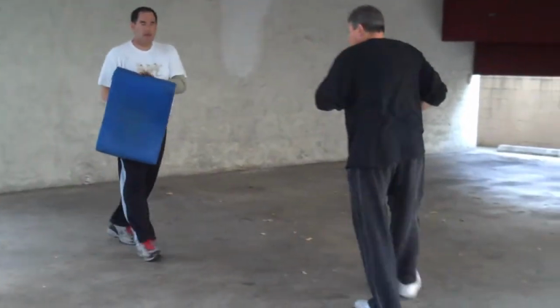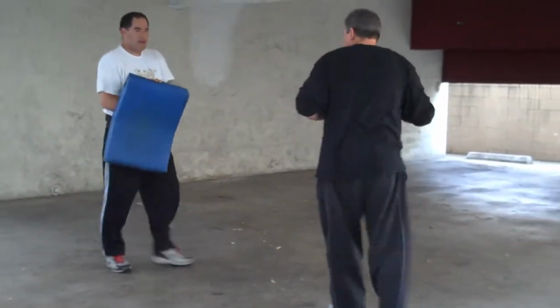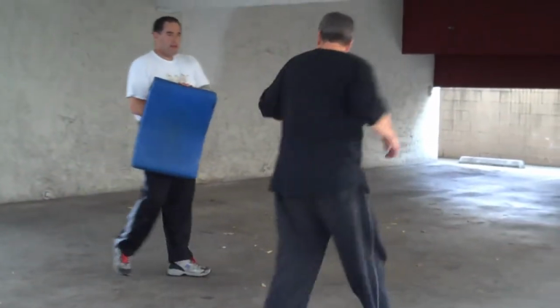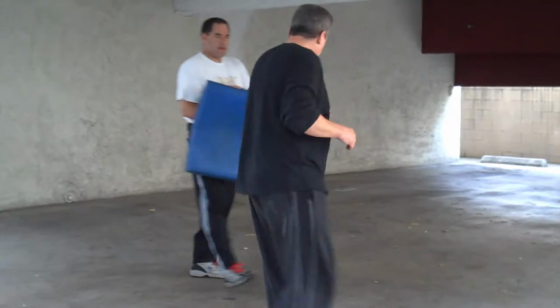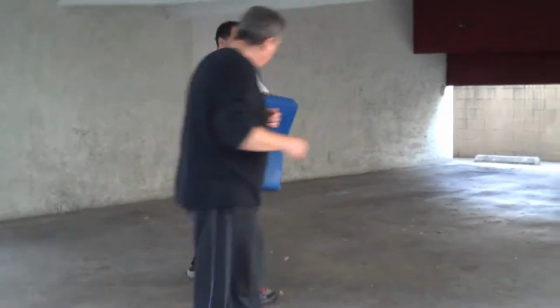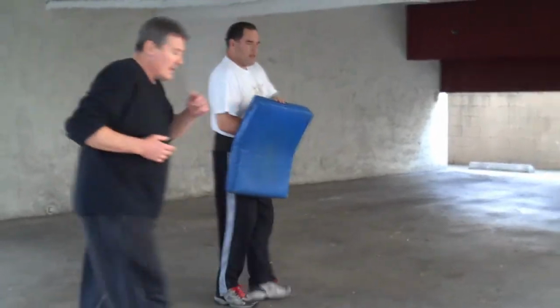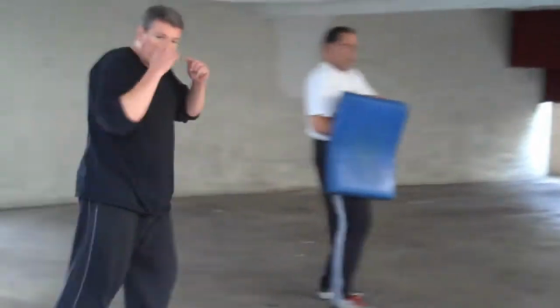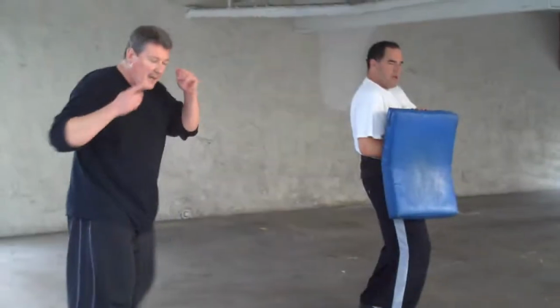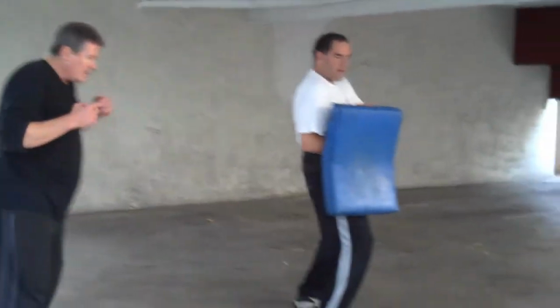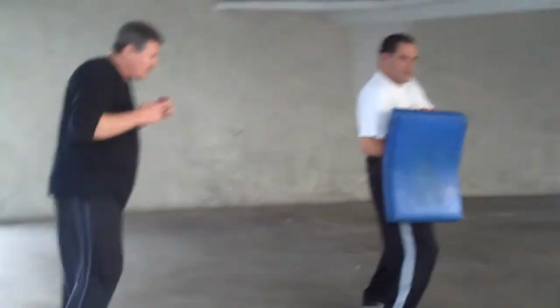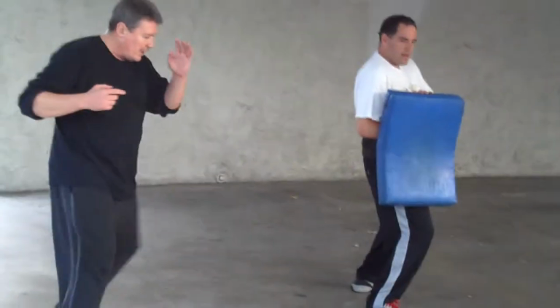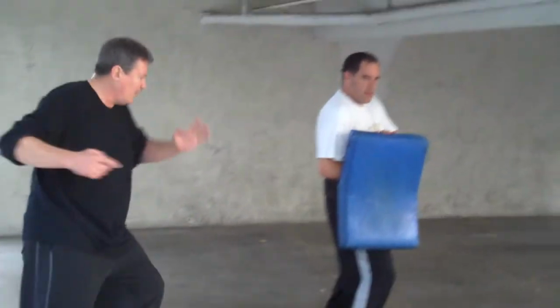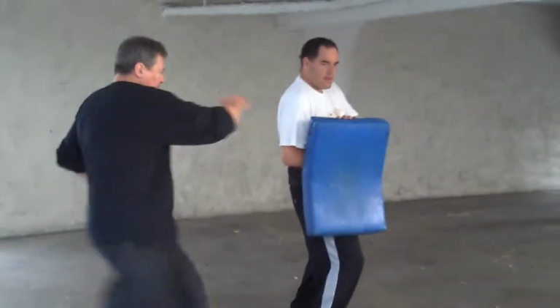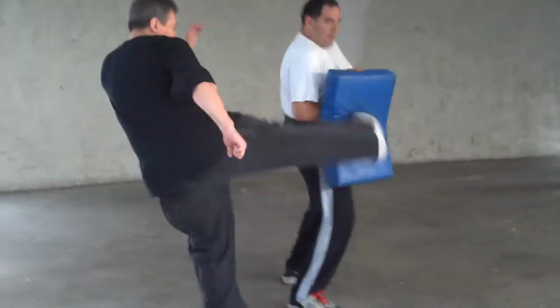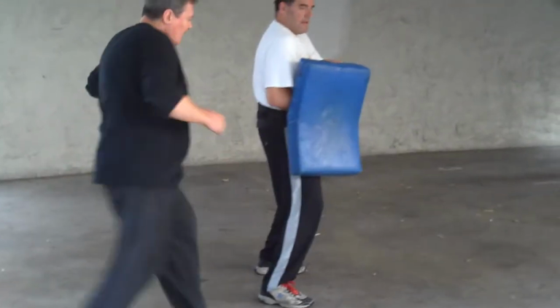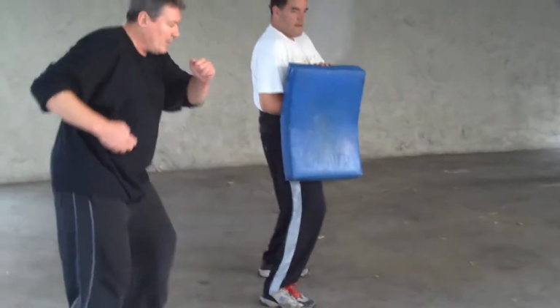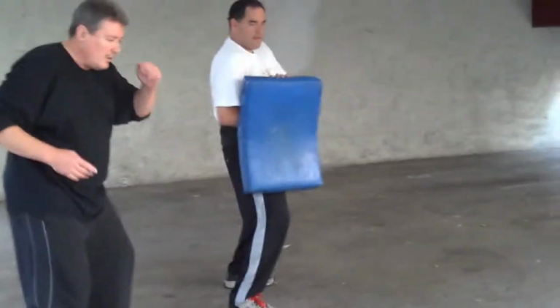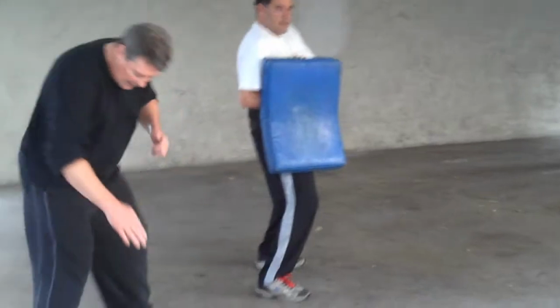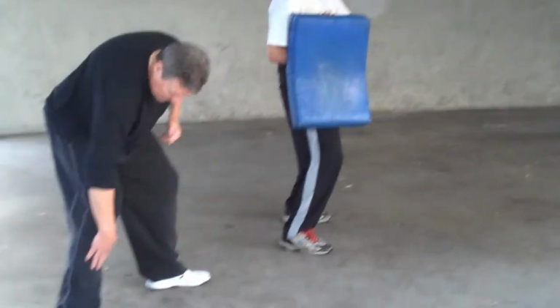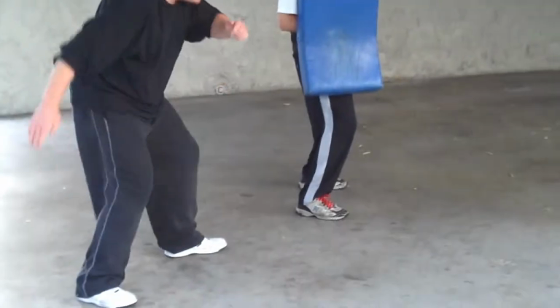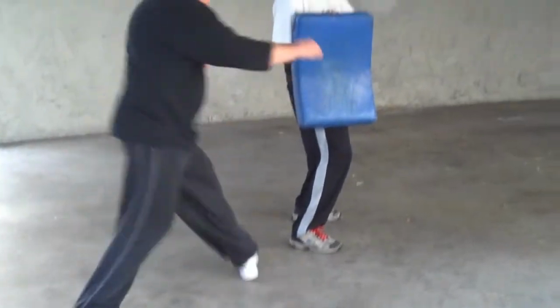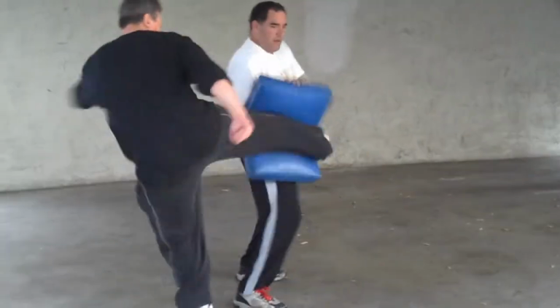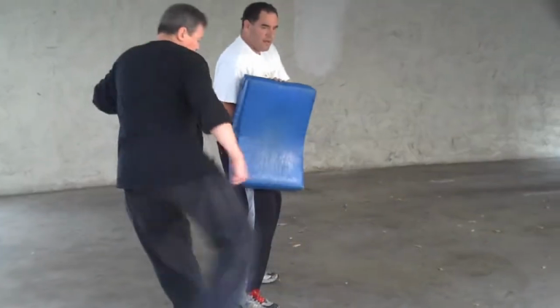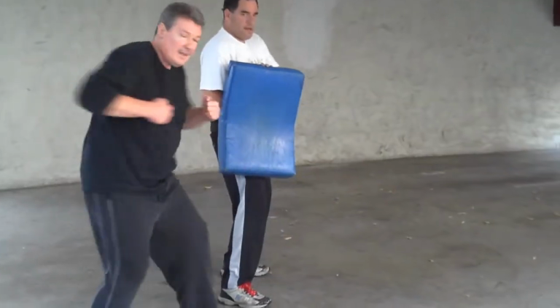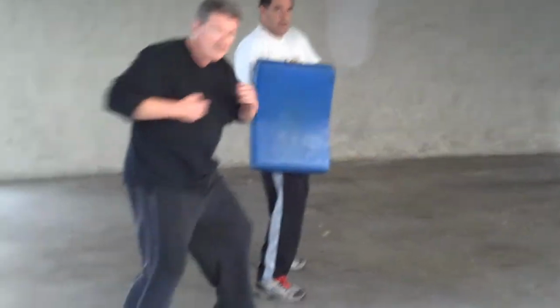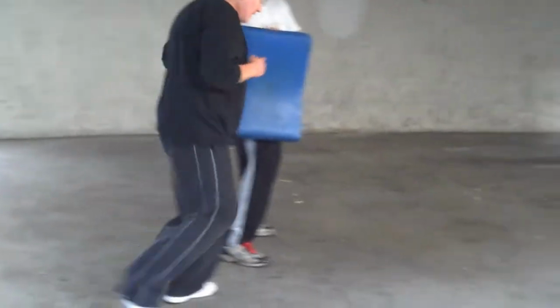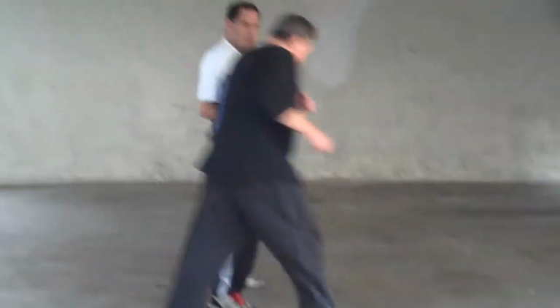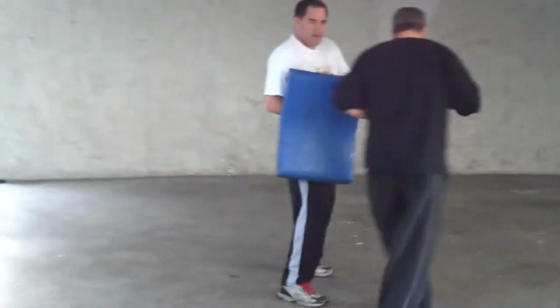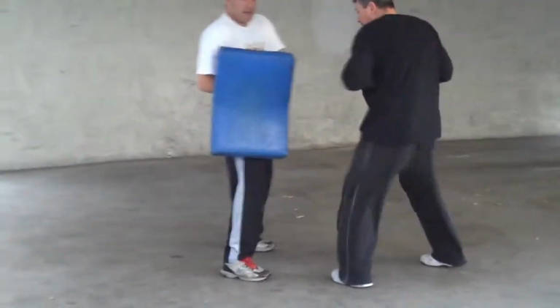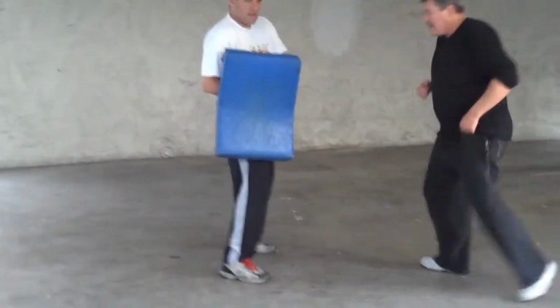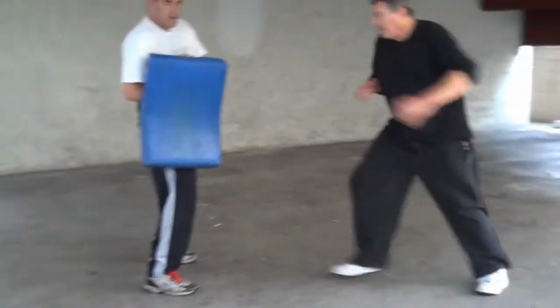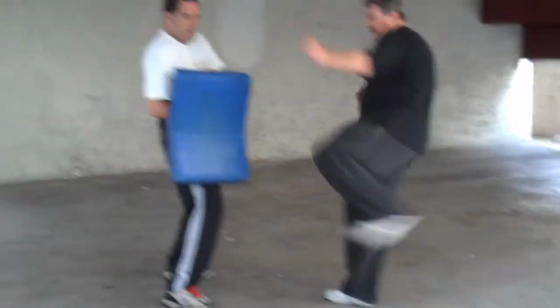We've got roundhouse kicks. We've got to come in from the side. You can use either the ball of the foot or you can use the shin. Ball of the foot.